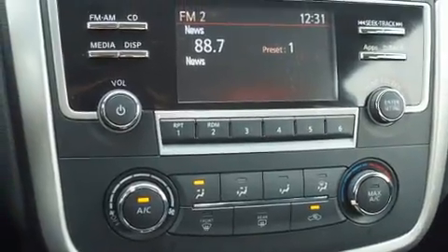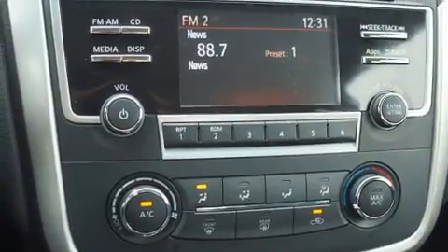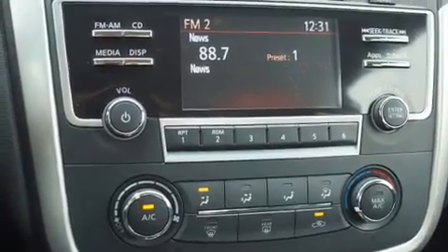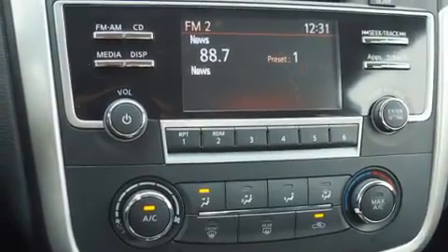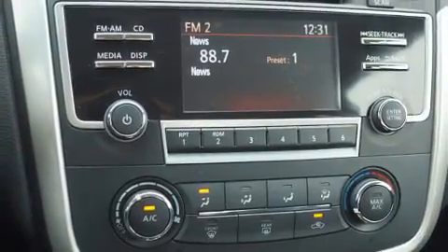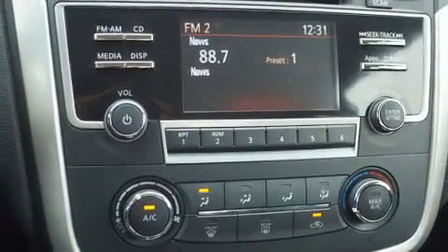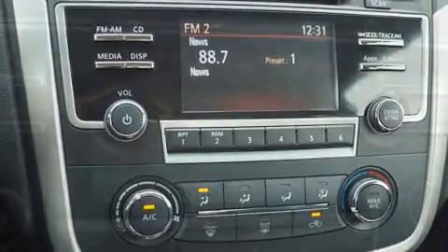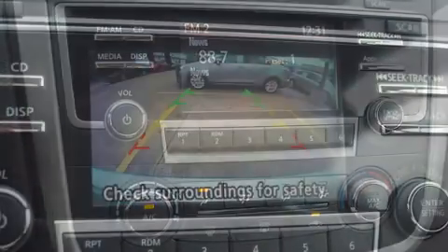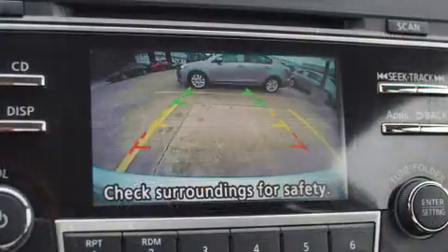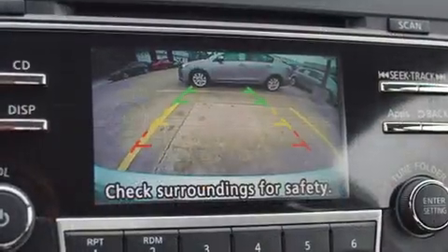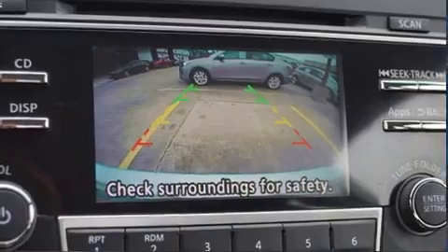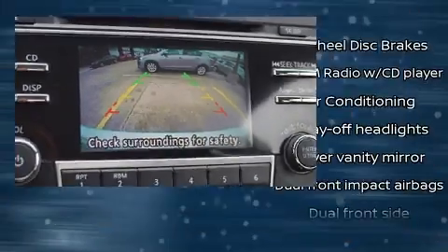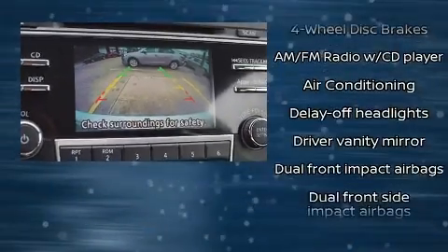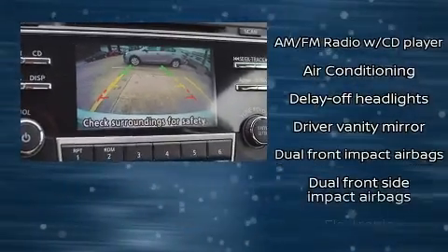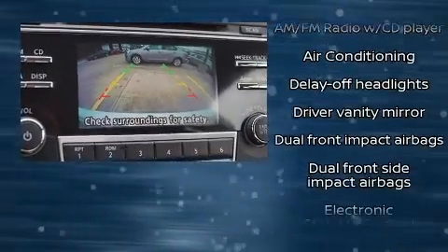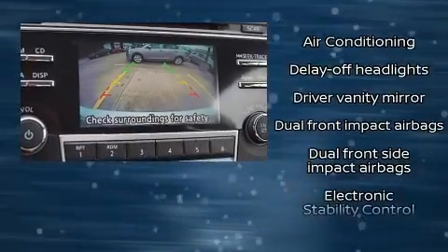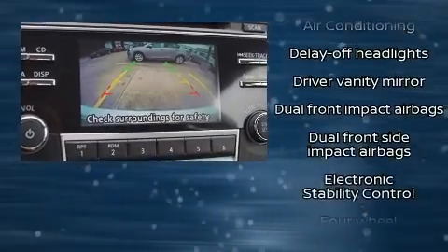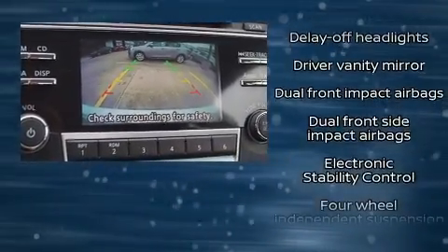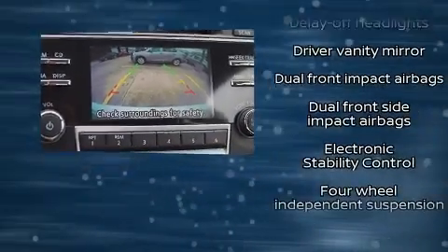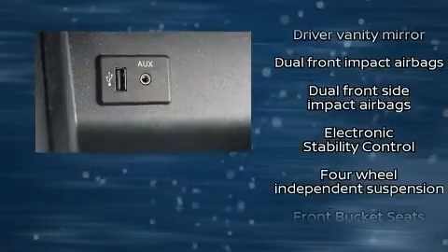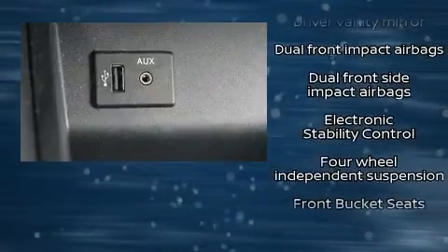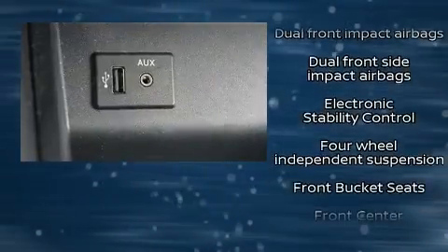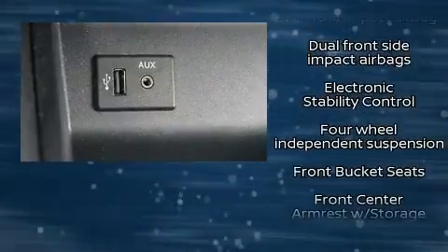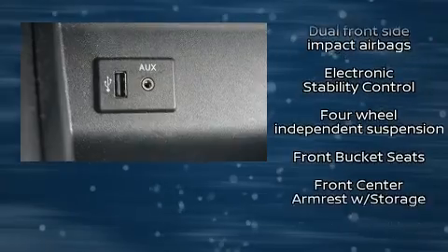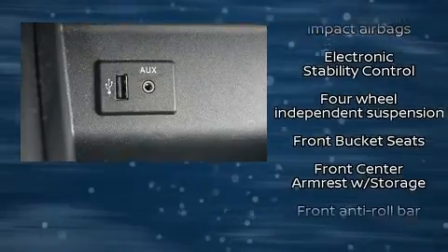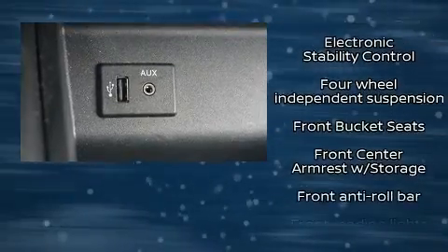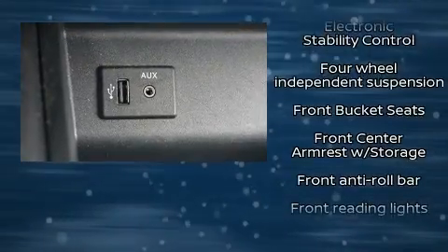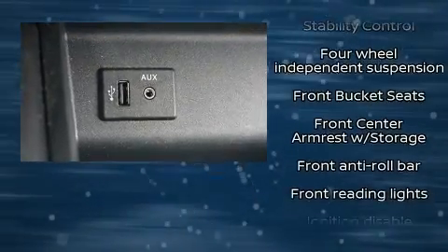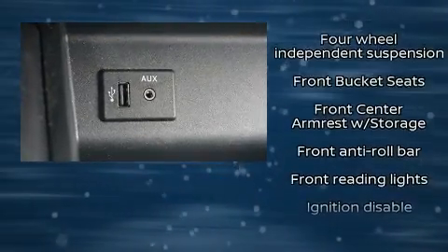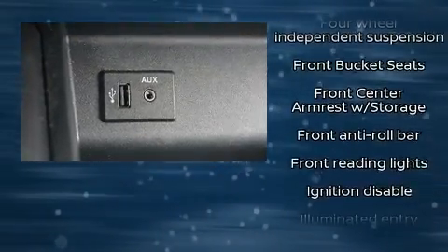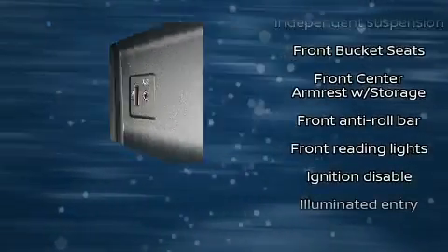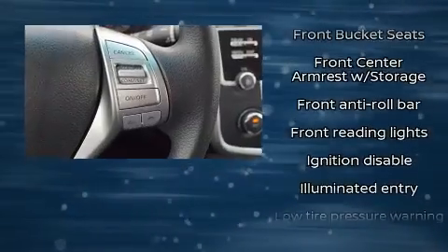Top features include power windows, delay off headlights, front and rear reading lights, variably intermittent wipers, an outside temperature display, remote keyless entry, and one-touch window functionality.